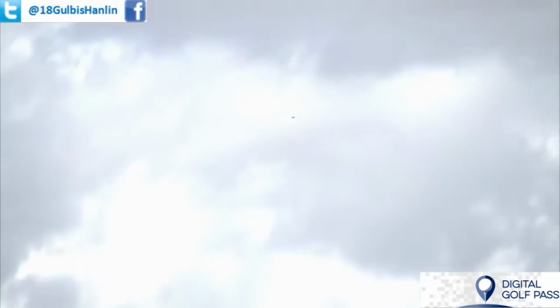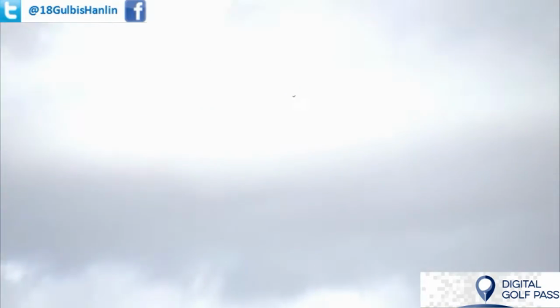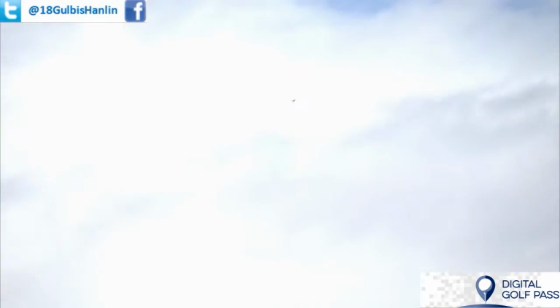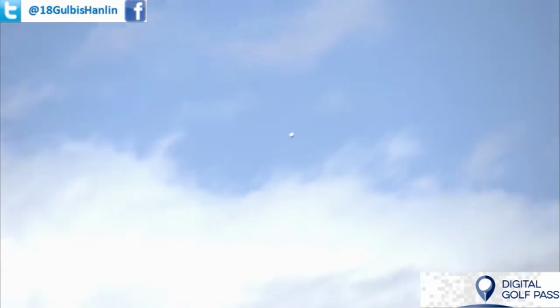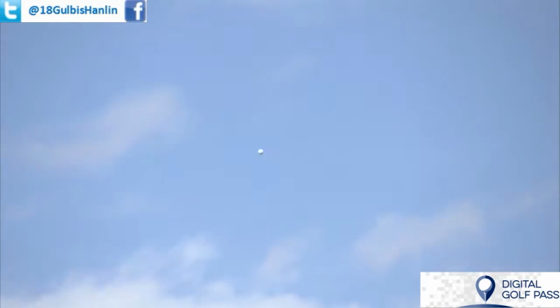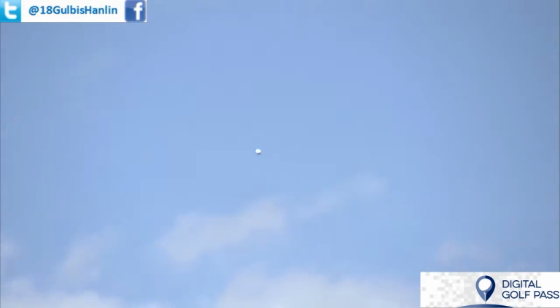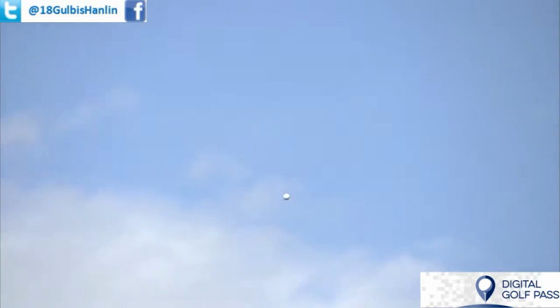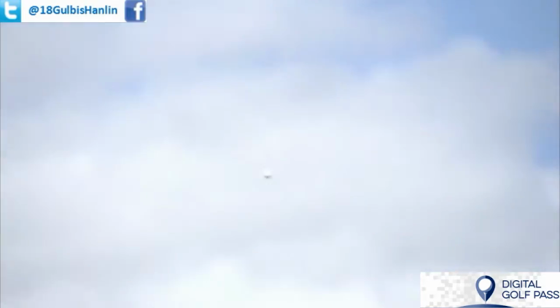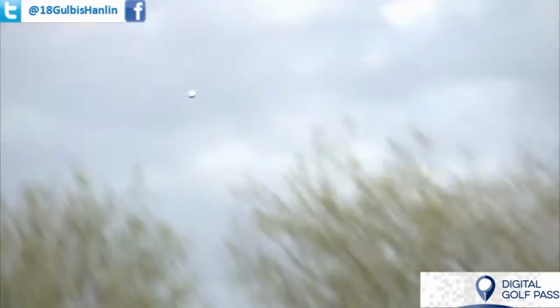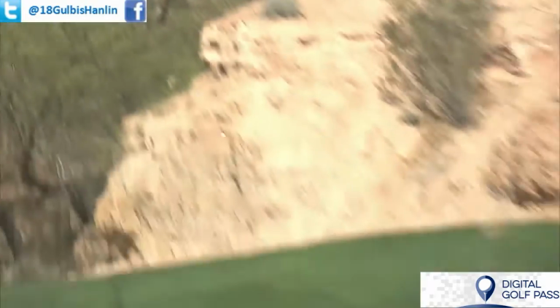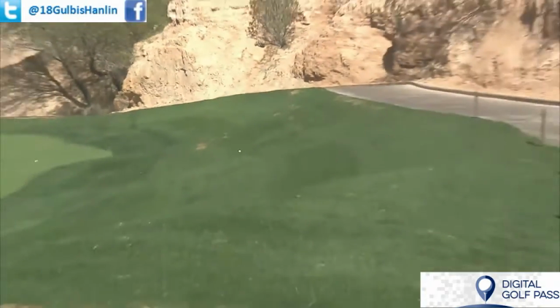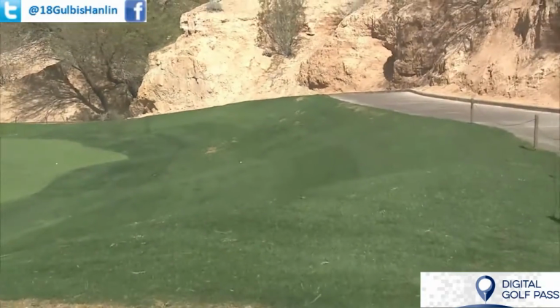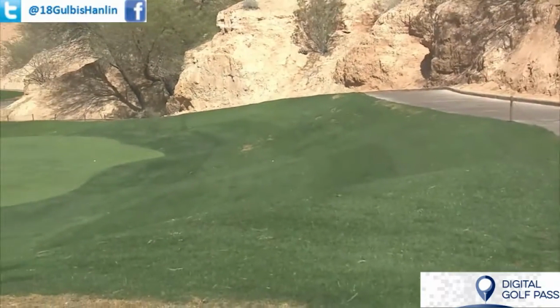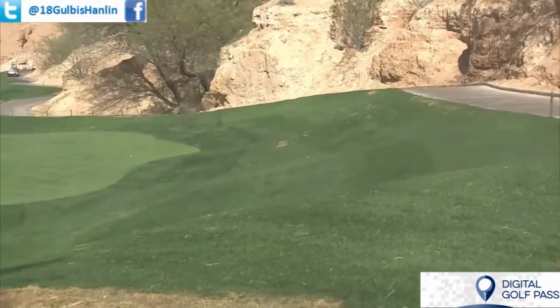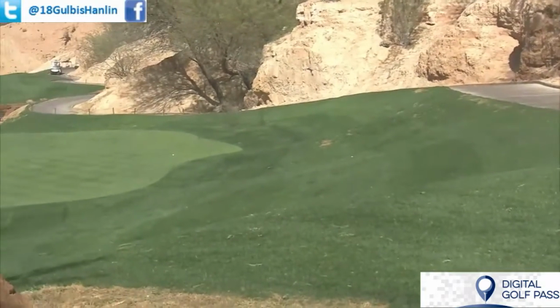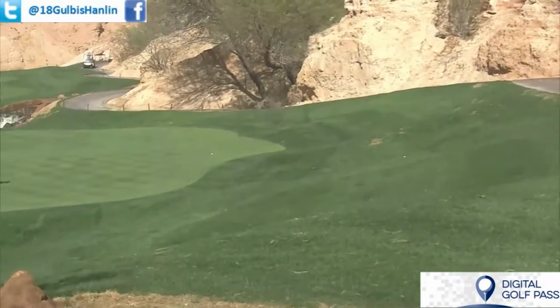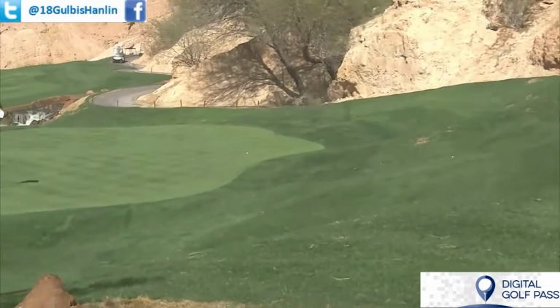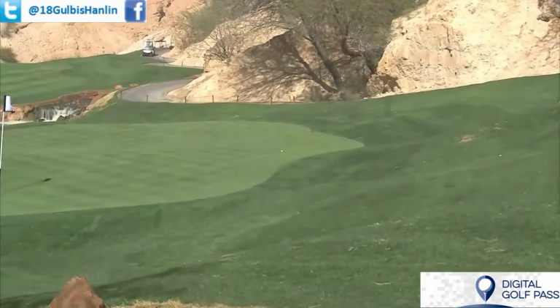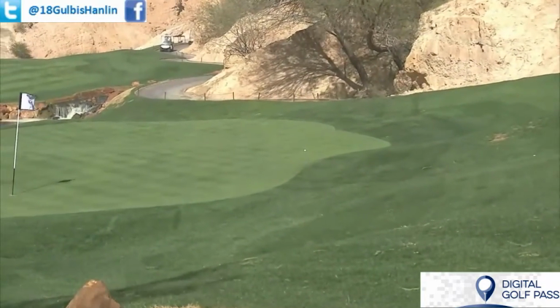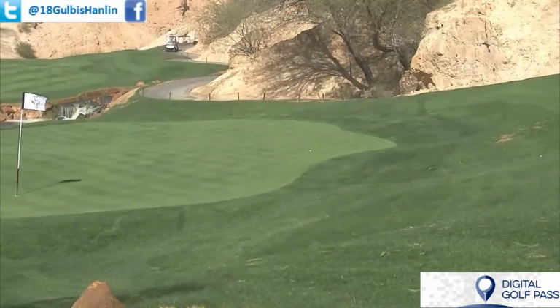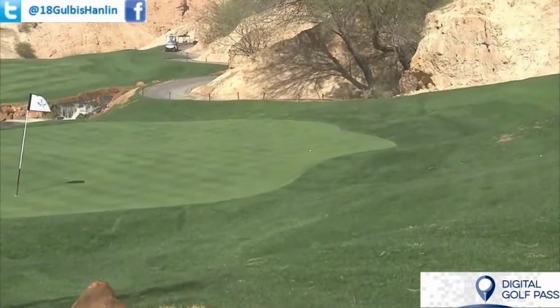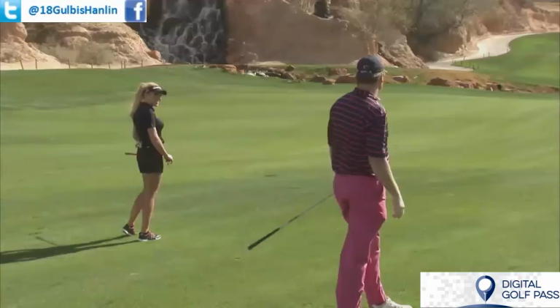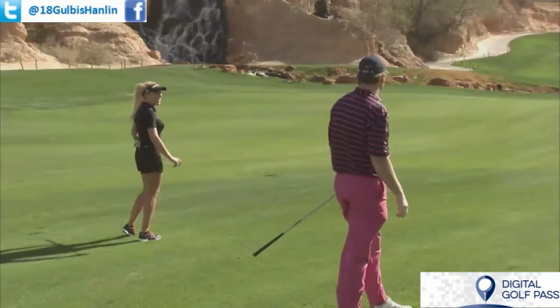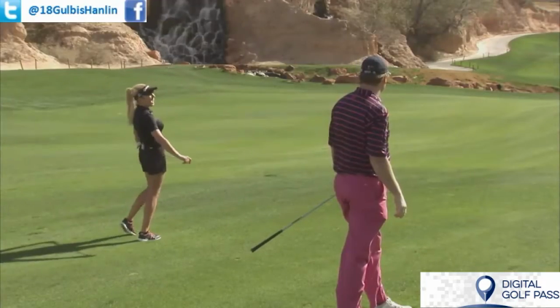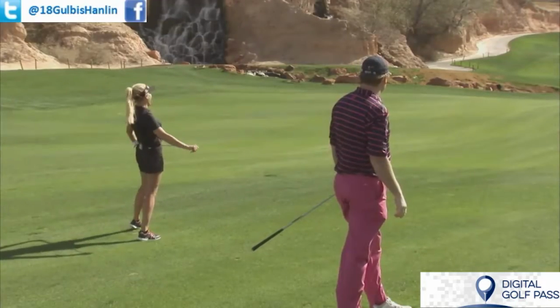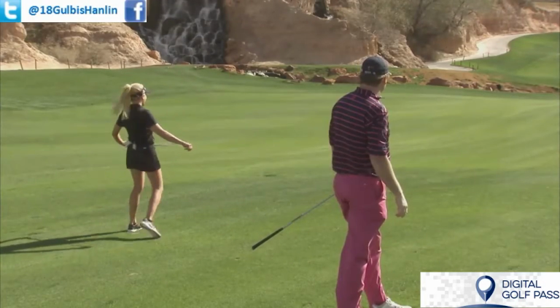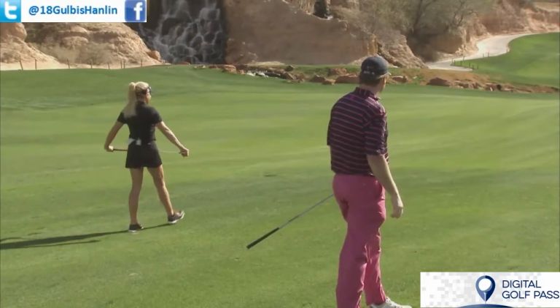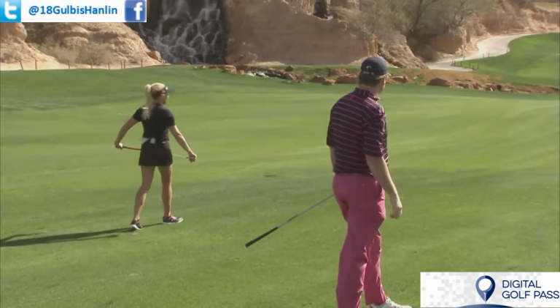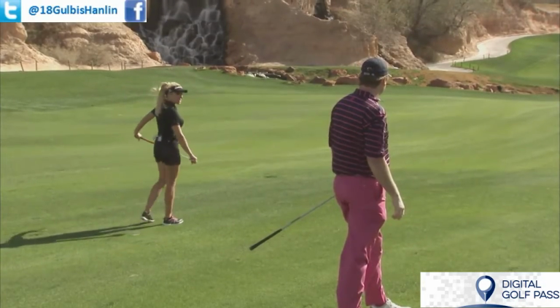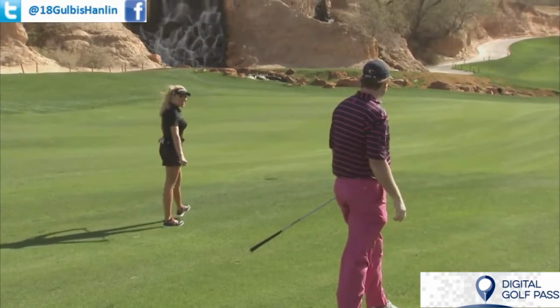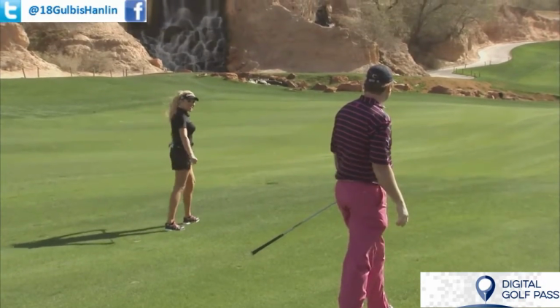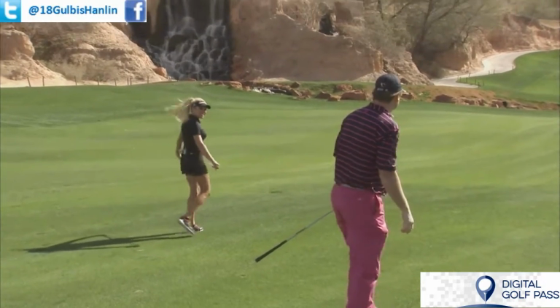That had a good flight to it. Stay down! Come back — too much. It's so strong. Well, let's go get those up and down. Let's hit it.